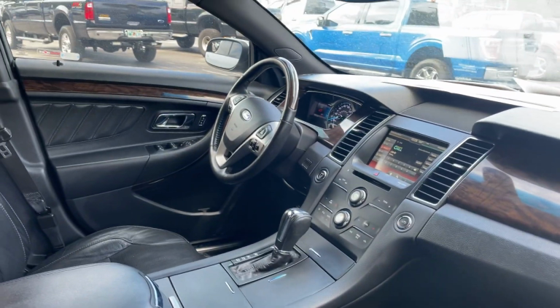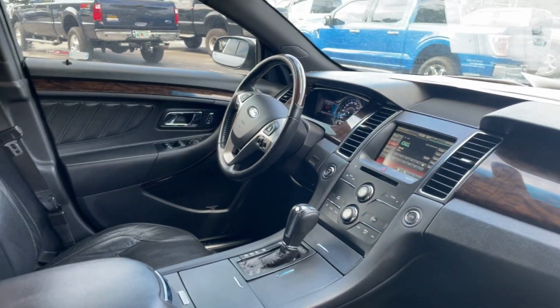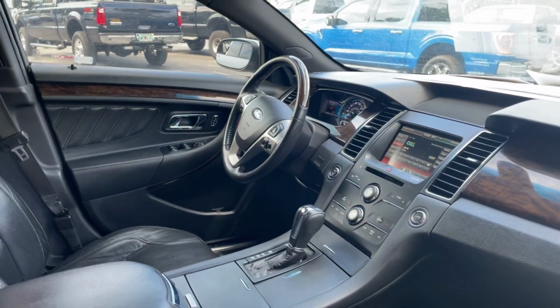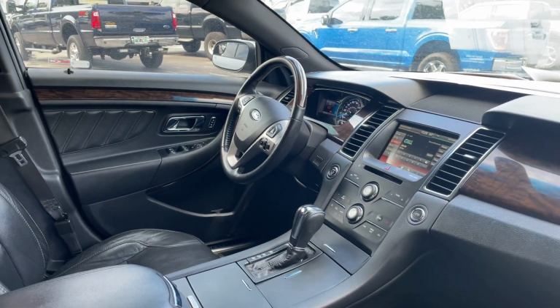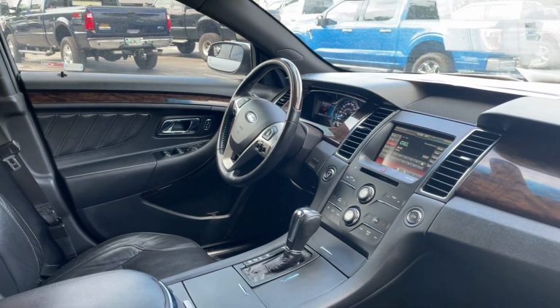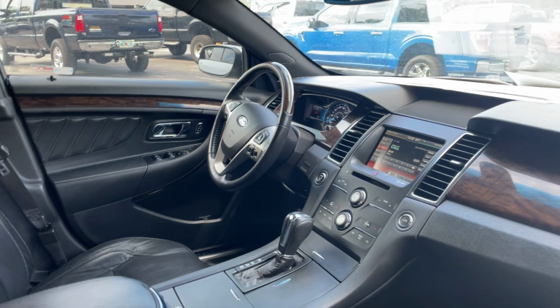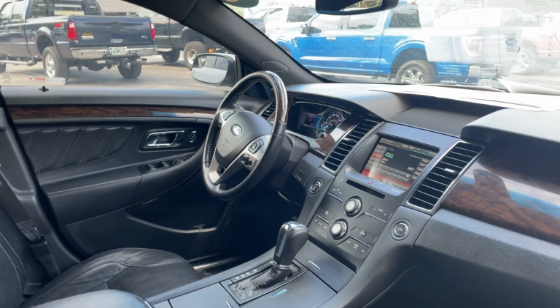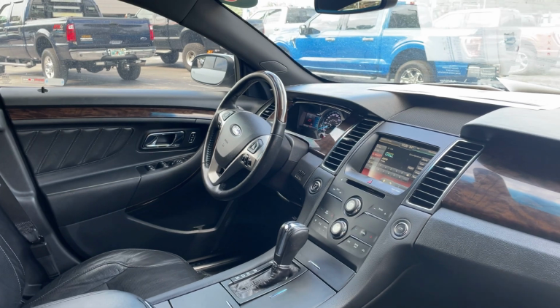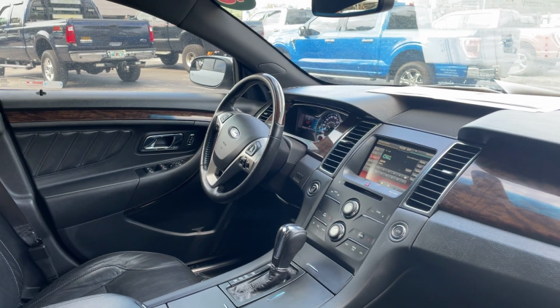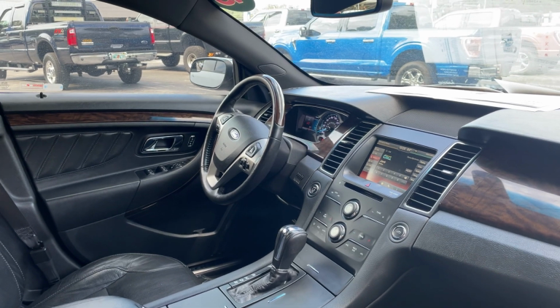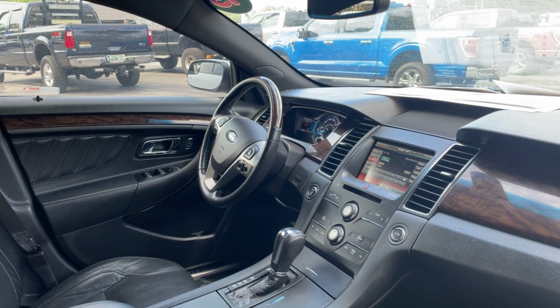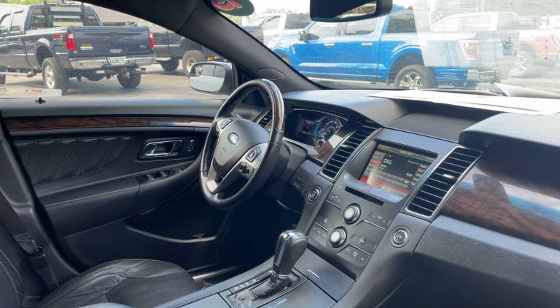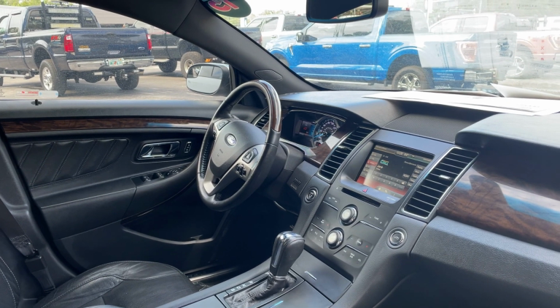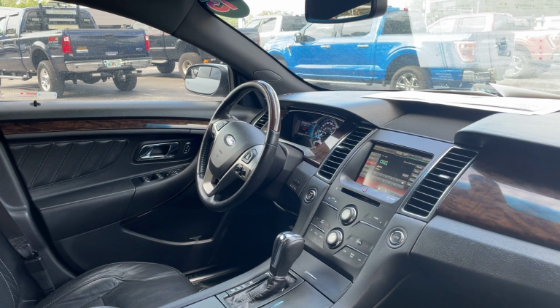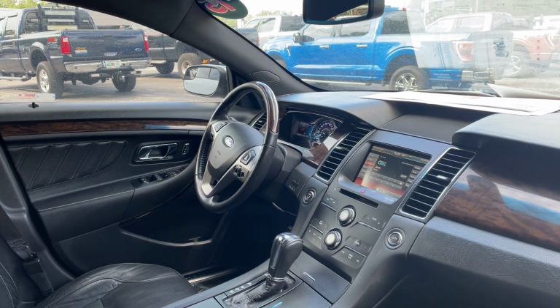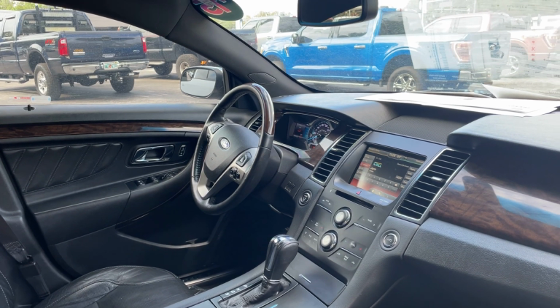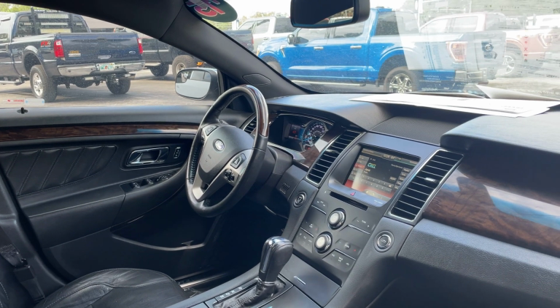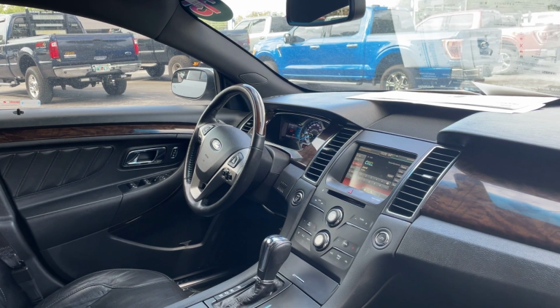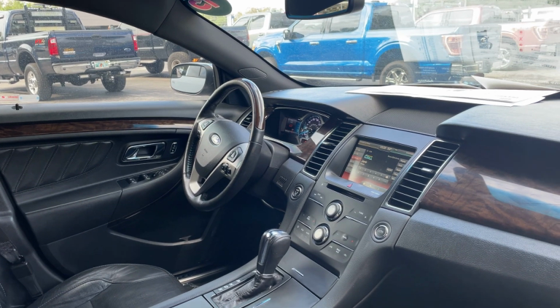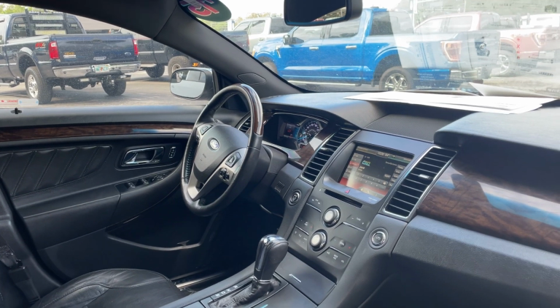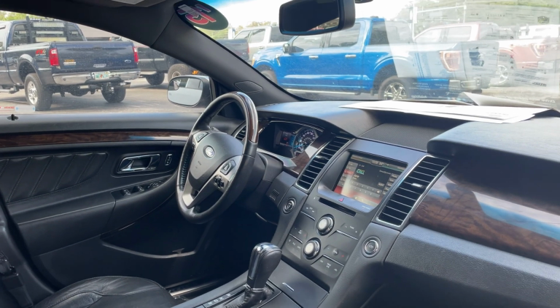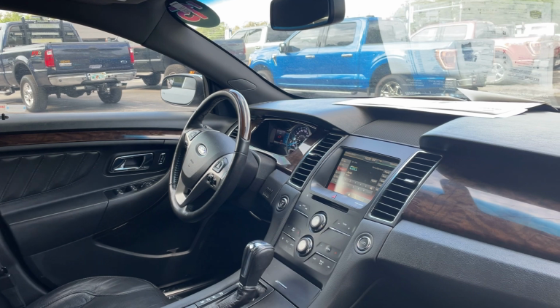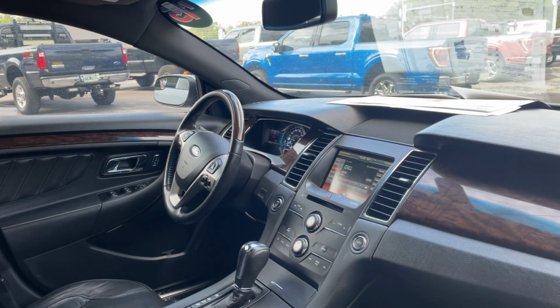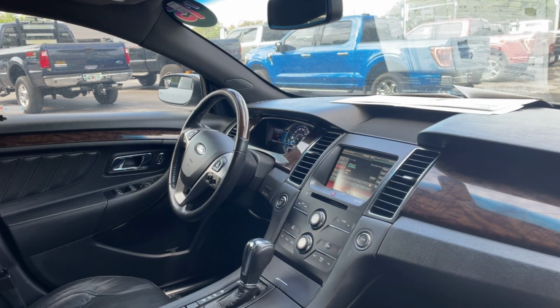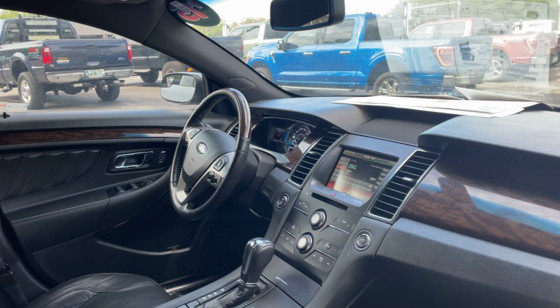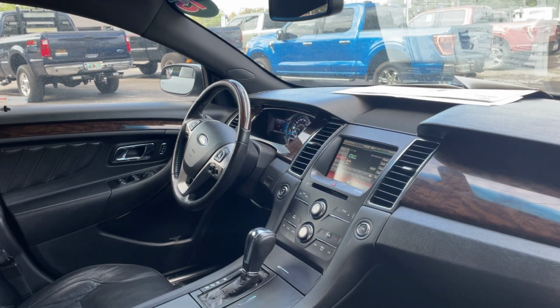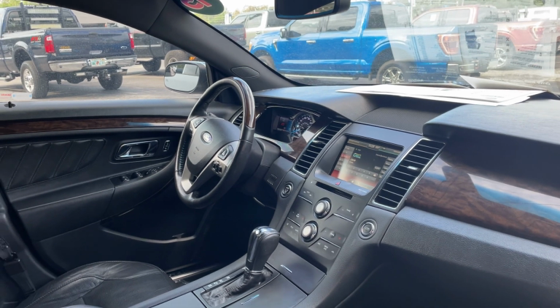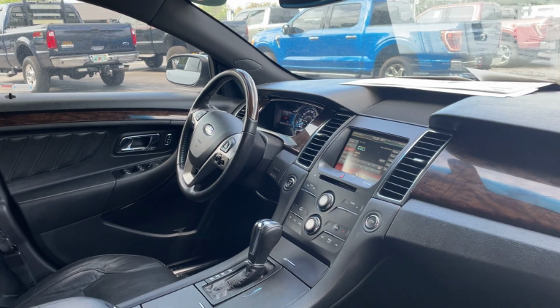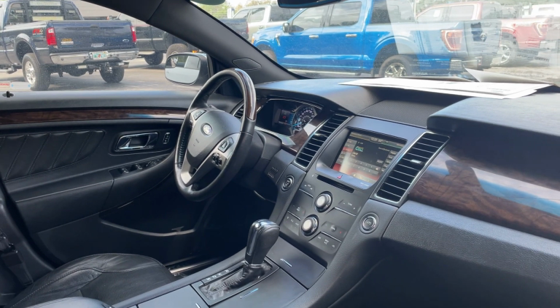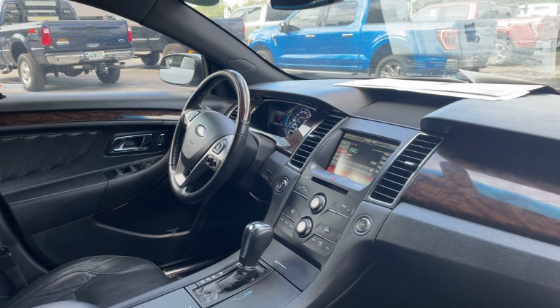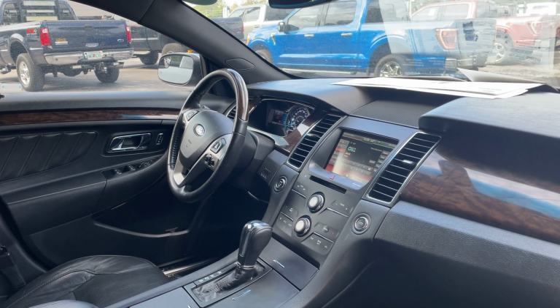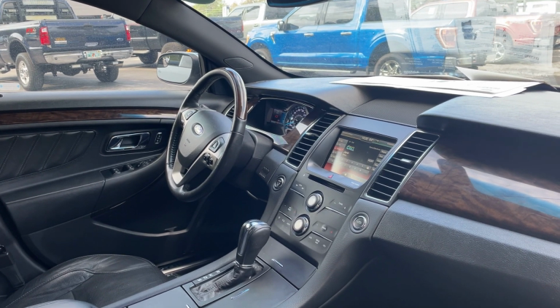Power windows, locks, heated power mirrors, leather and wood steering wheel, remote start, push button start, Bluetooth for your cell phone, satellite radio, electronic climate control.